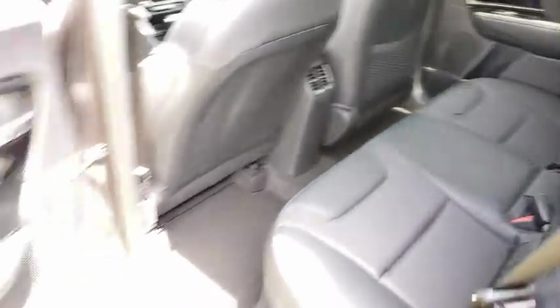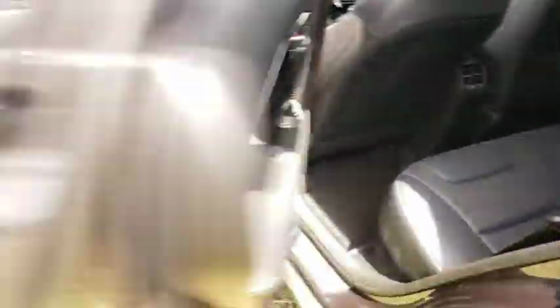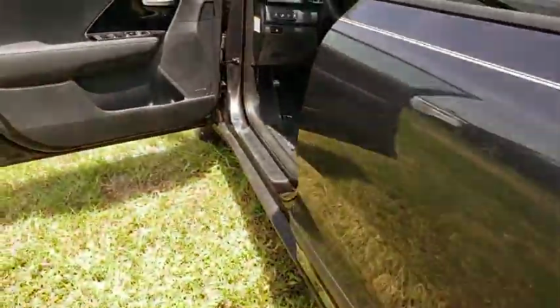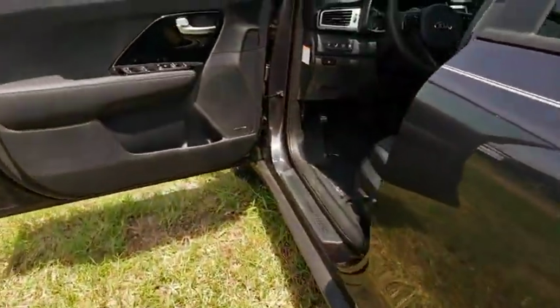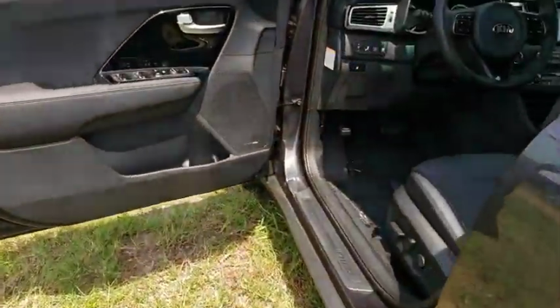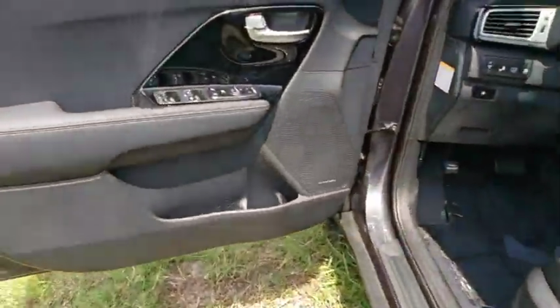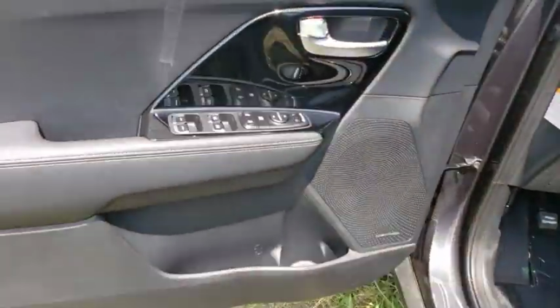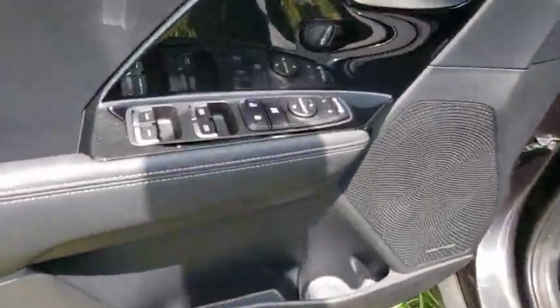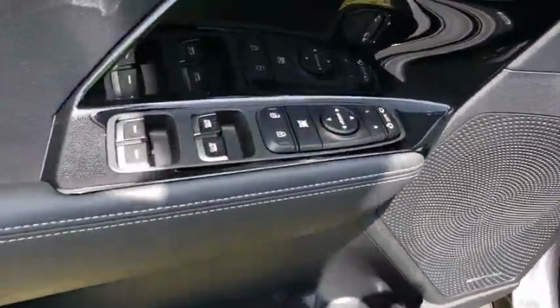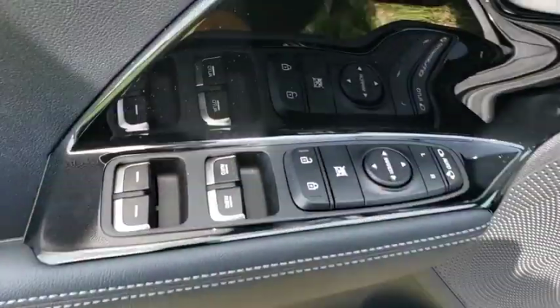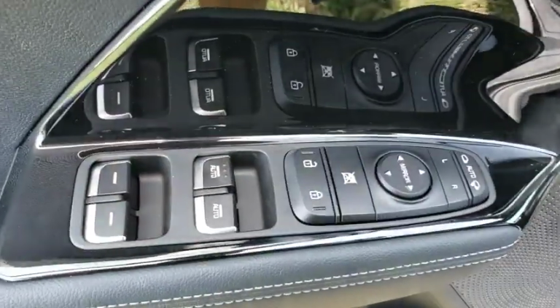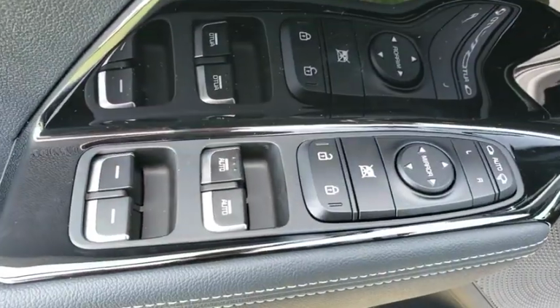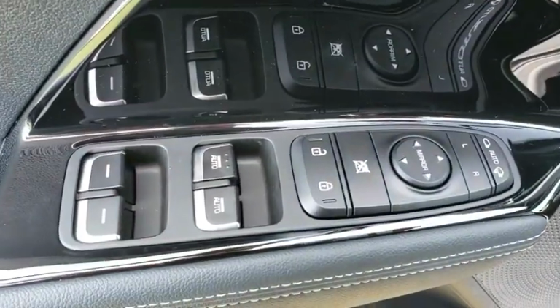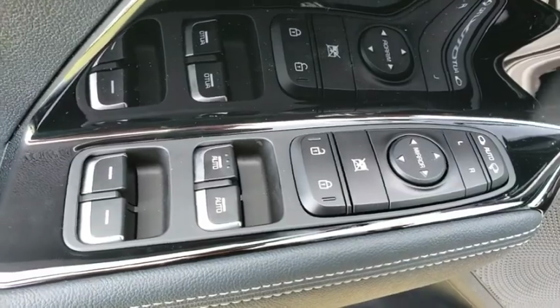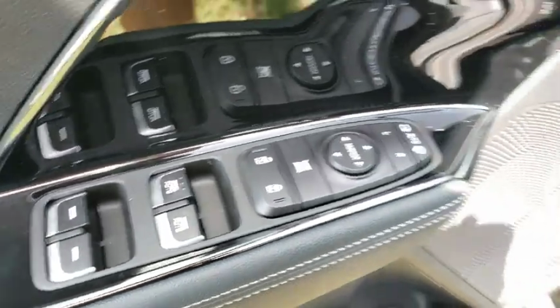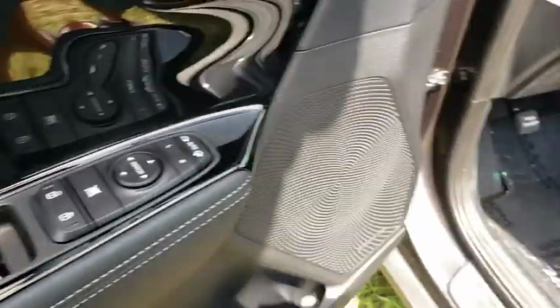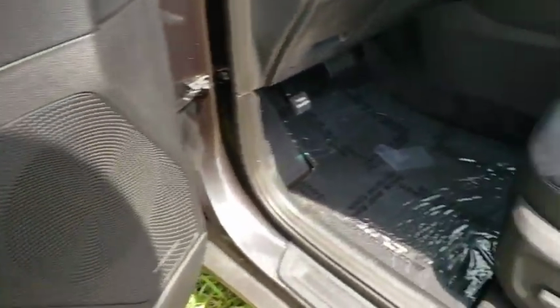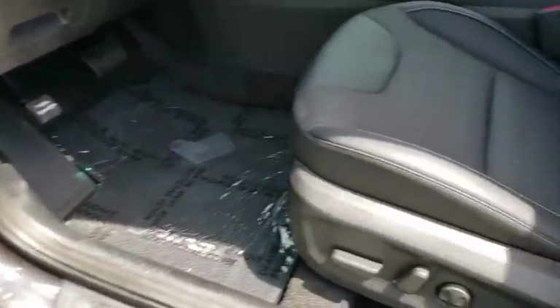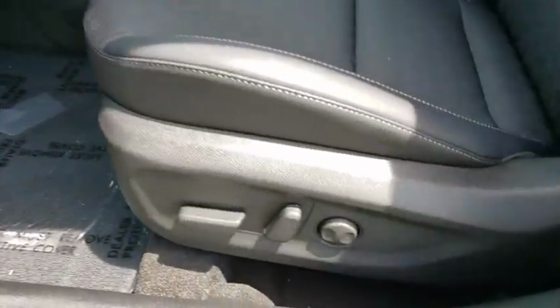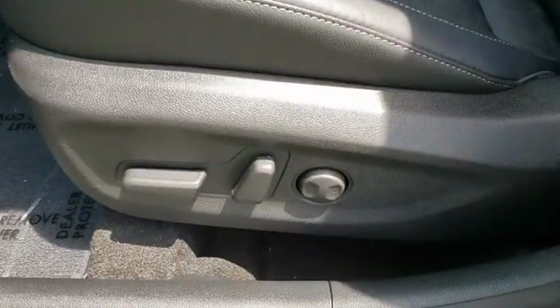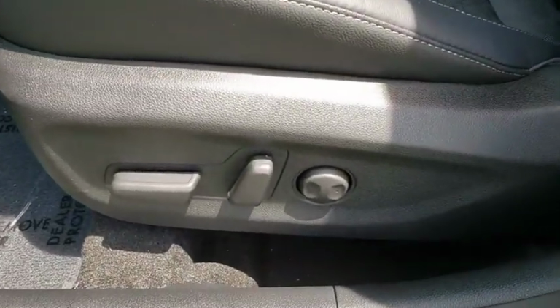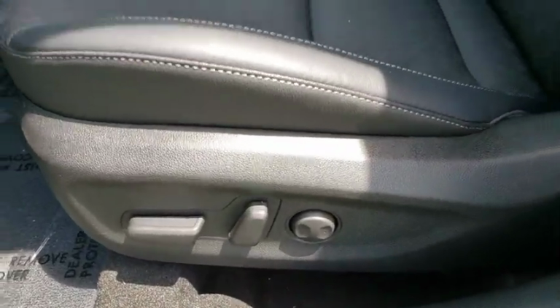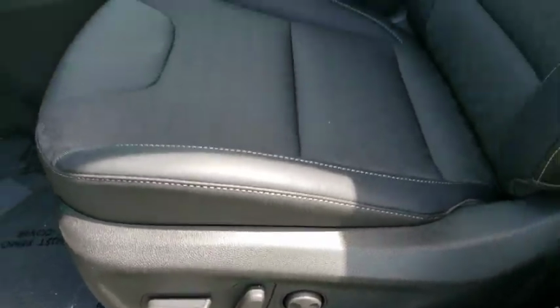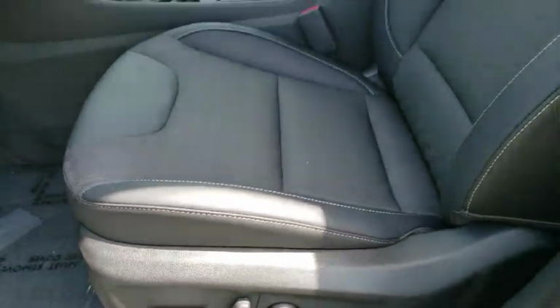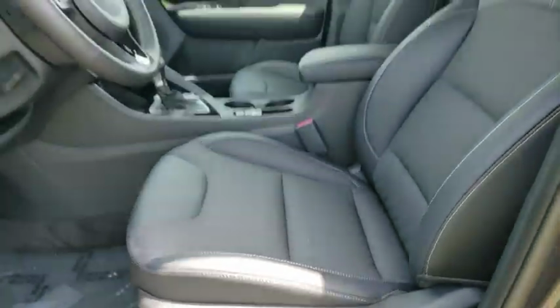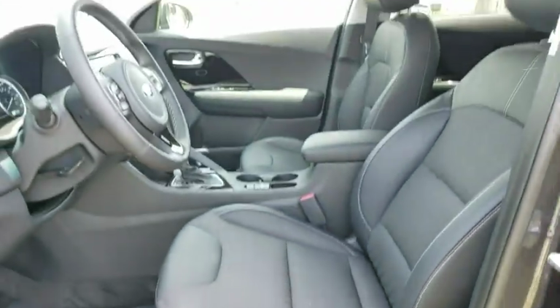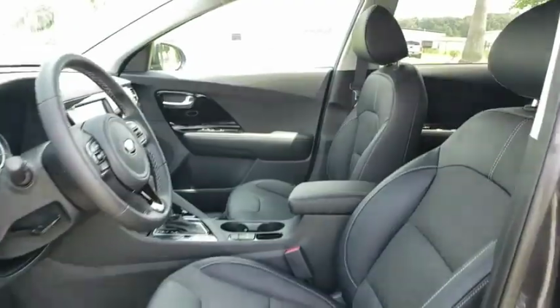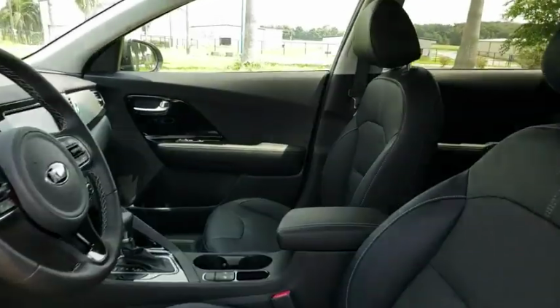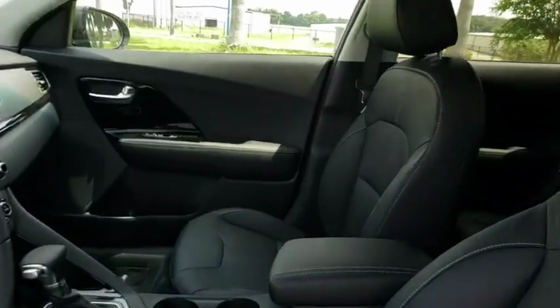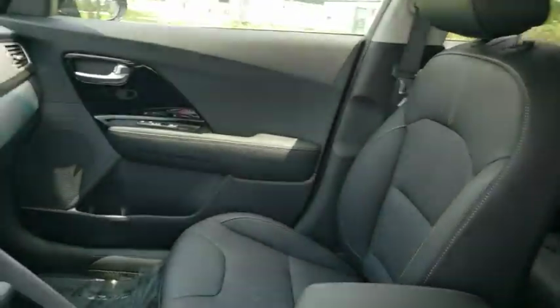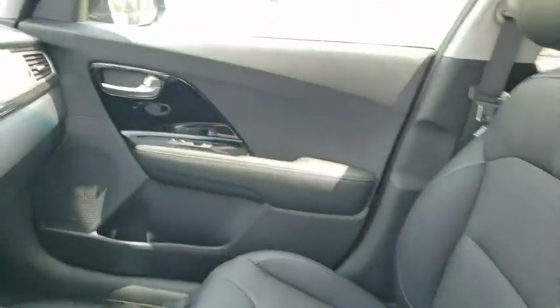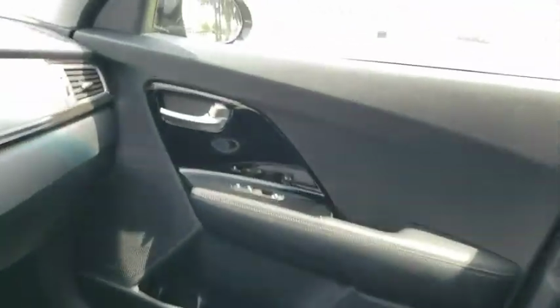Here are some of this vehicle's great options: backup camera, navigation system, steering wheel audio controls, keyless entry, traction control, stability control, anti-lock braking system, leather wrapped steering wheel.